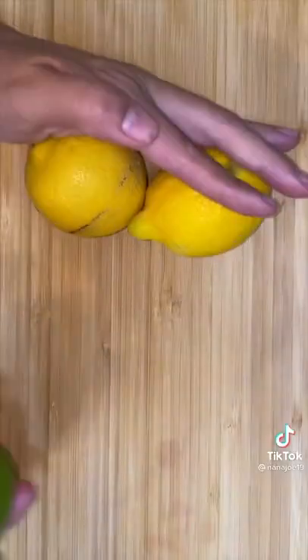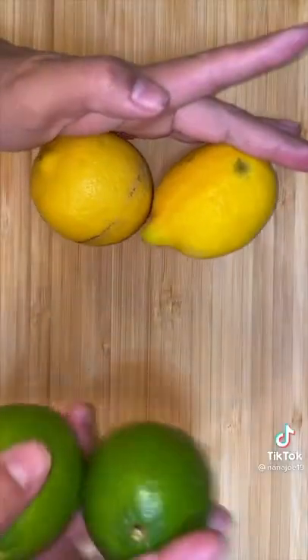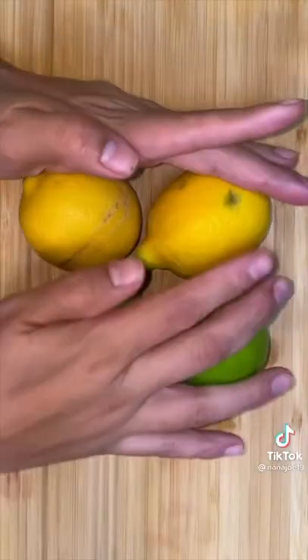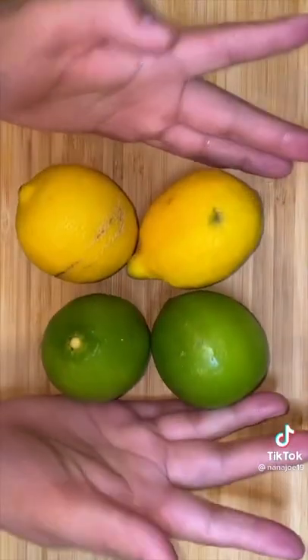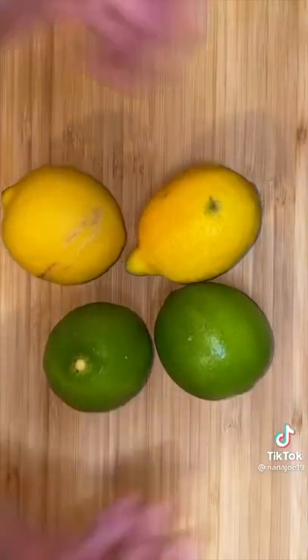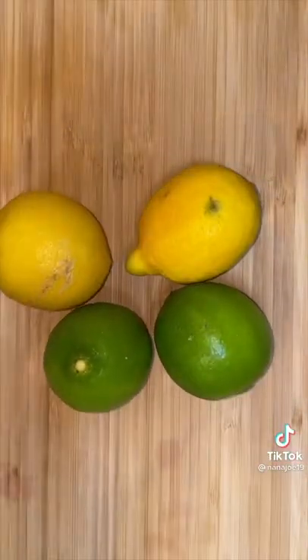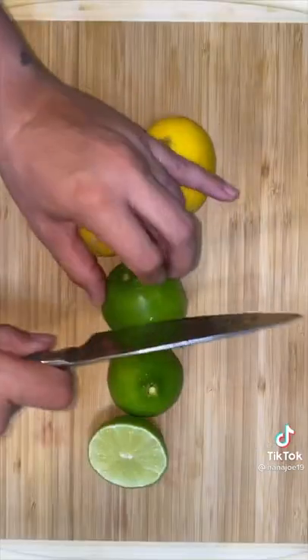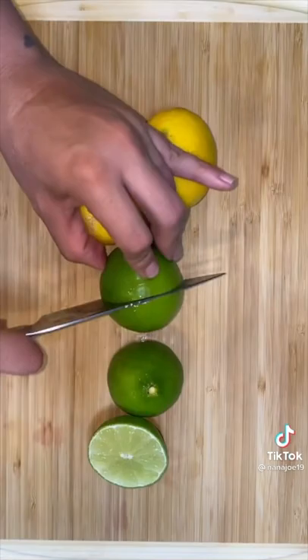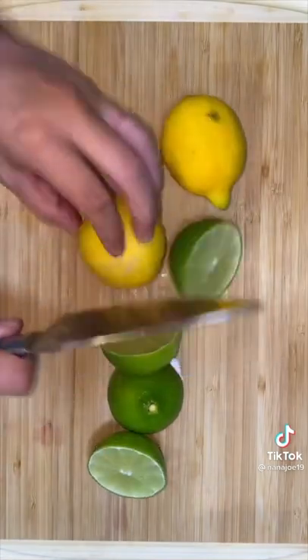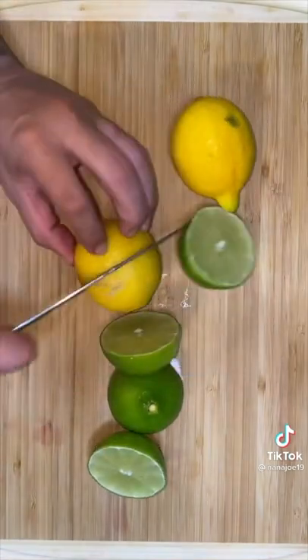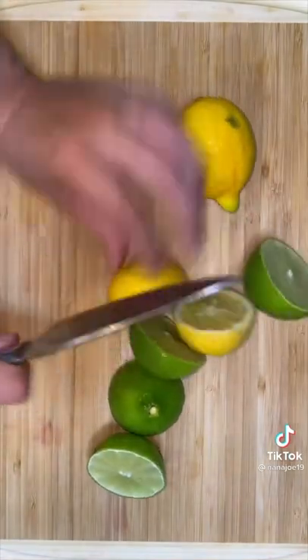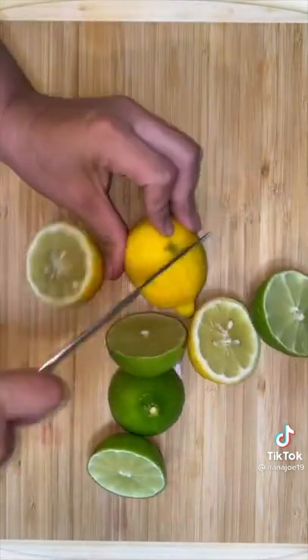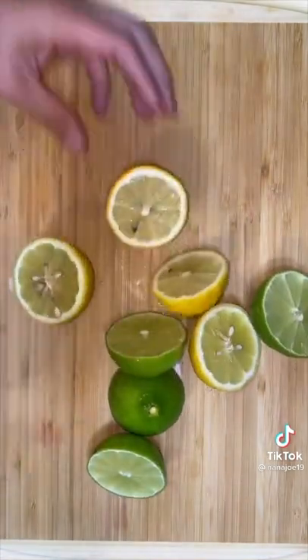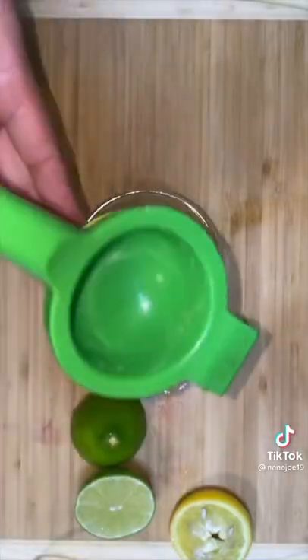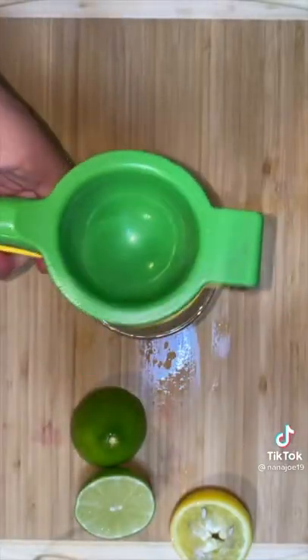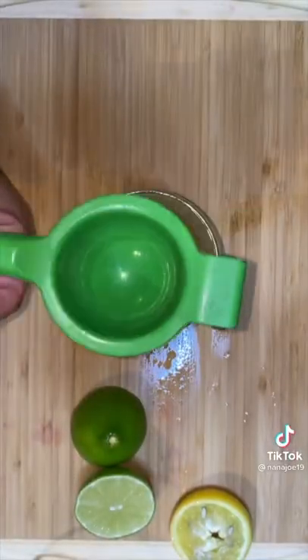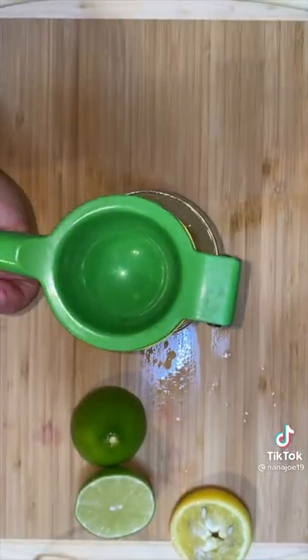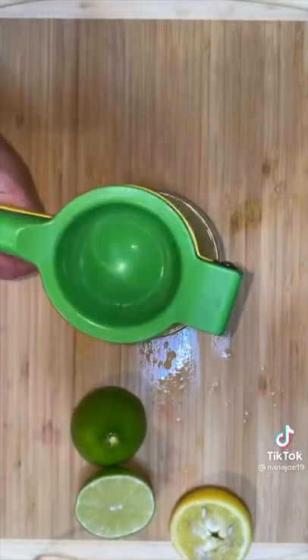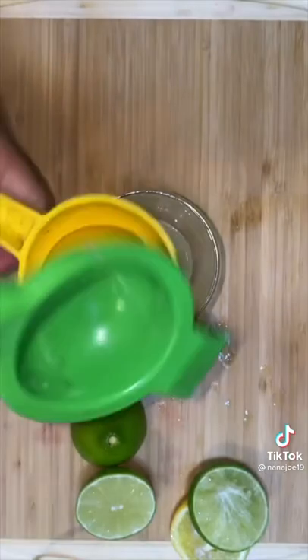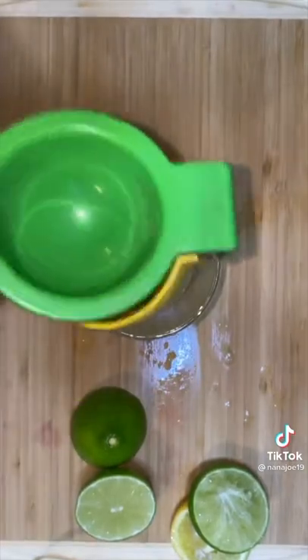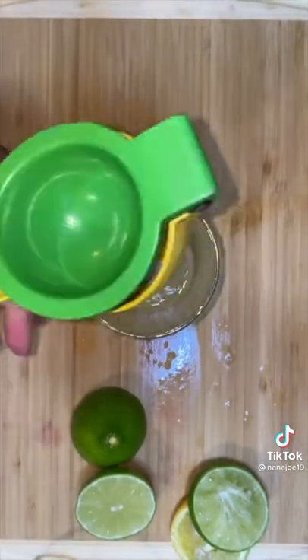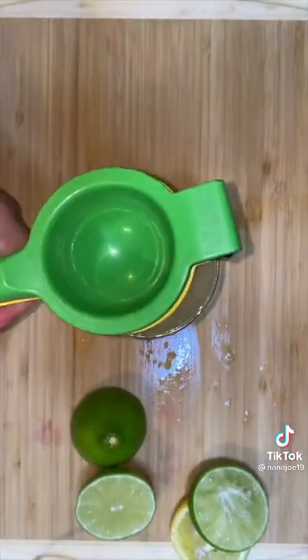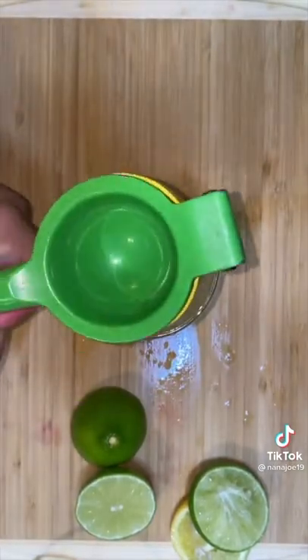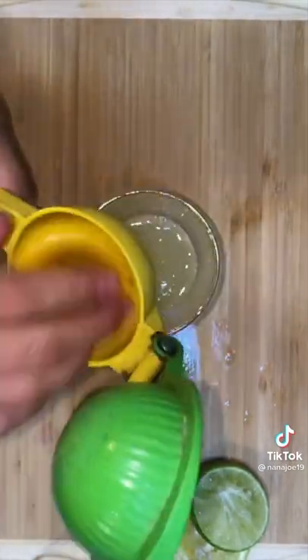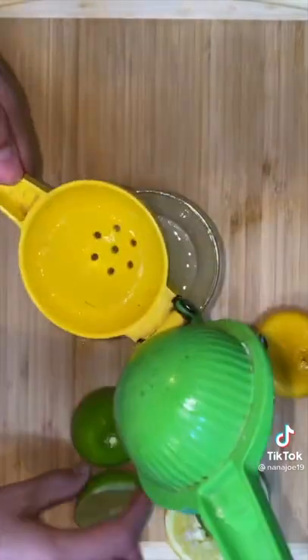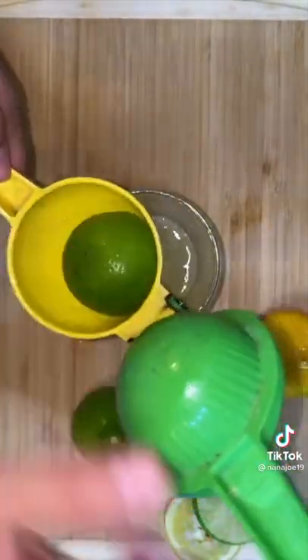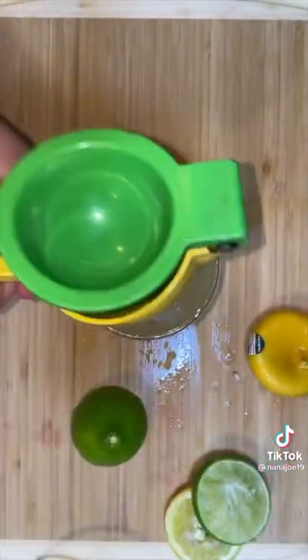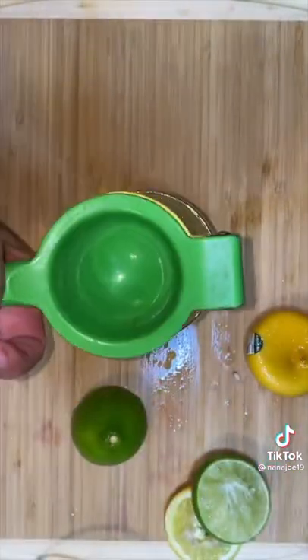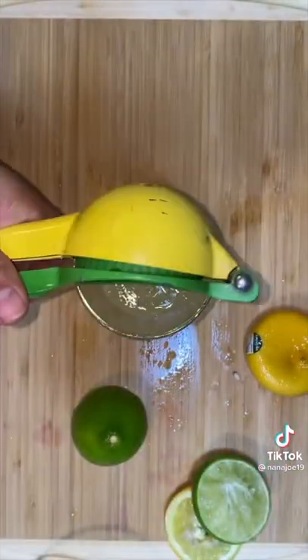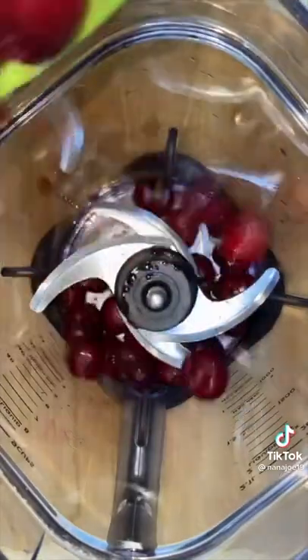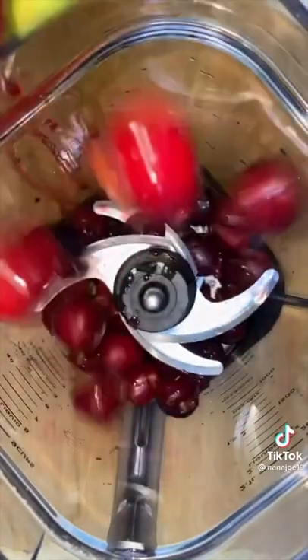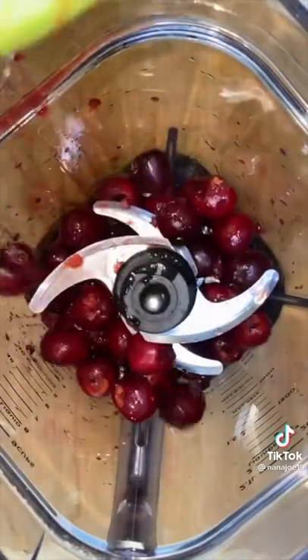Now we need the lemon lime part of the agua fresca. I'm gonna use two lemons and two limes because mine were fat and juicy — well, at least the limes were. The lemons, not so much. I'm gonna squeeze every last drop of those lemons.